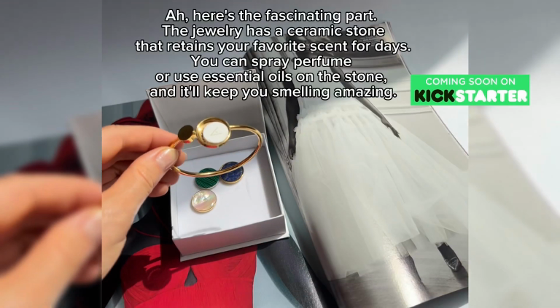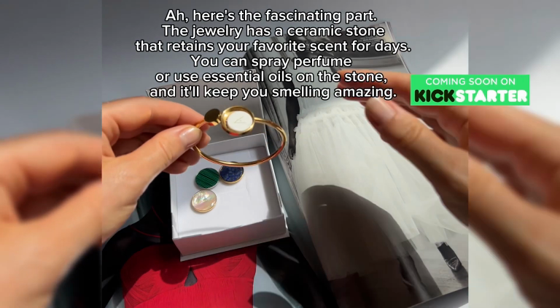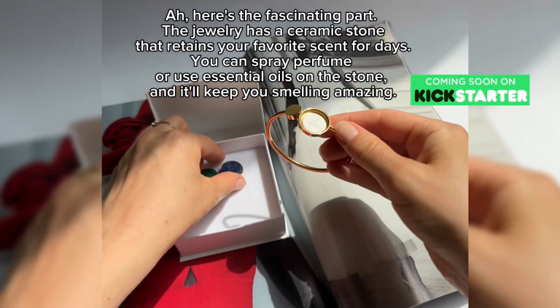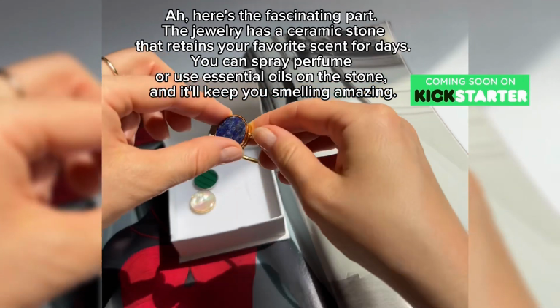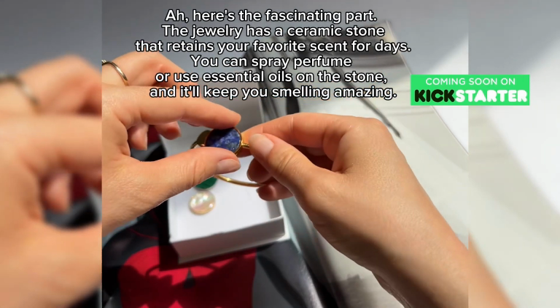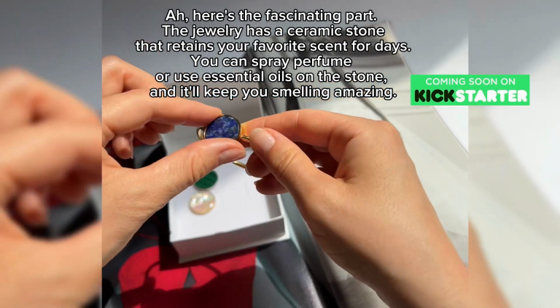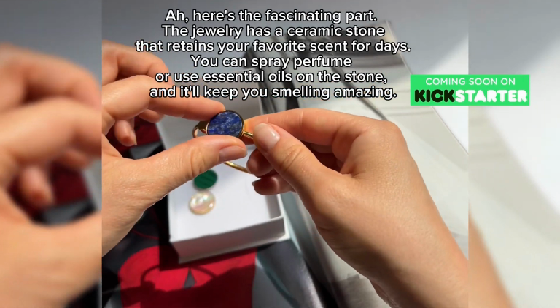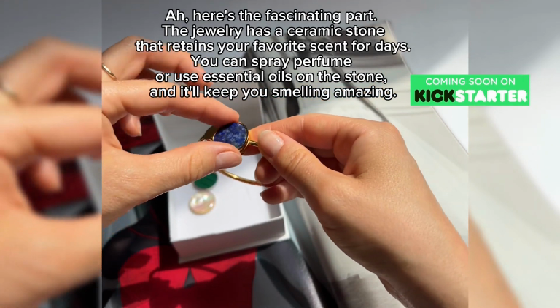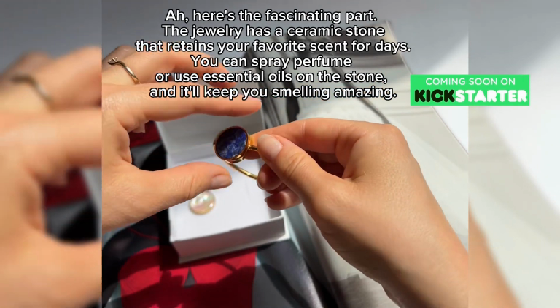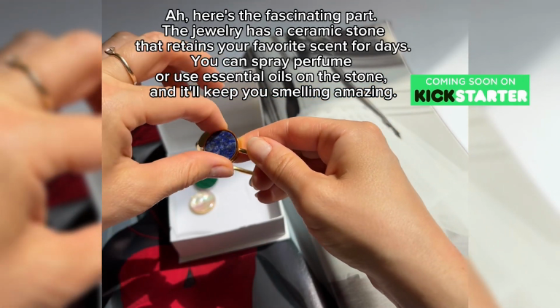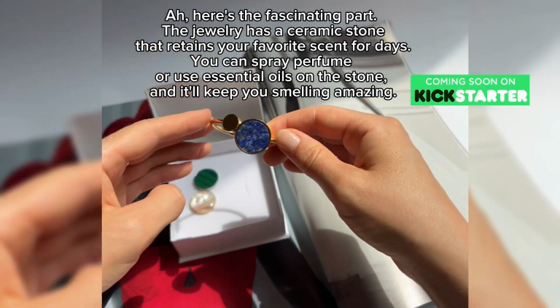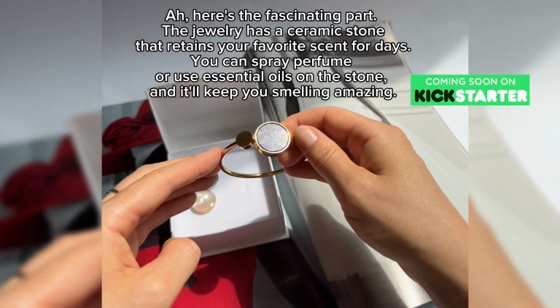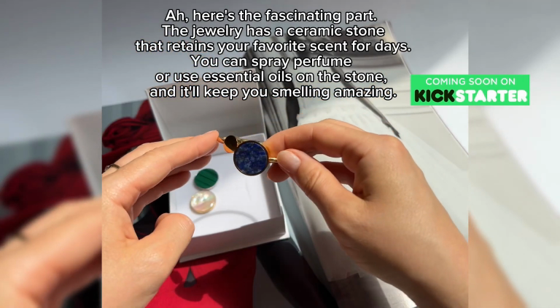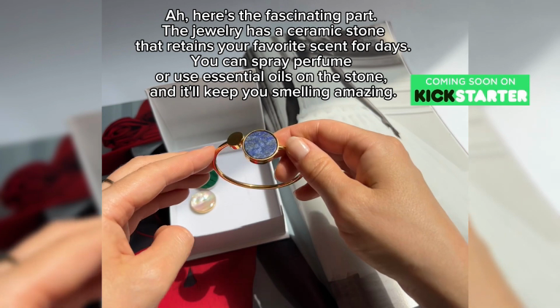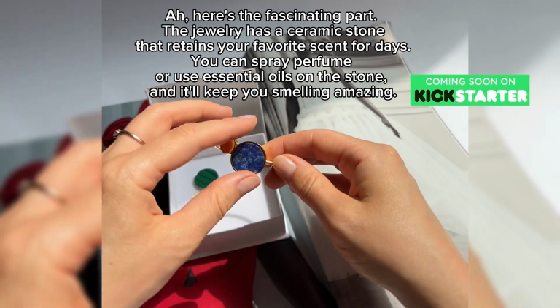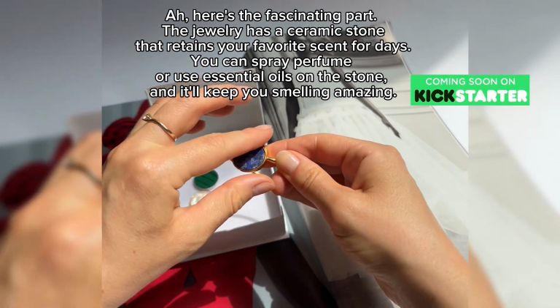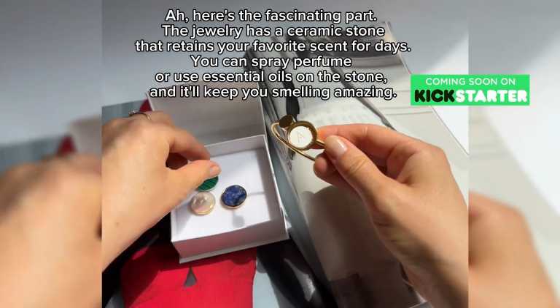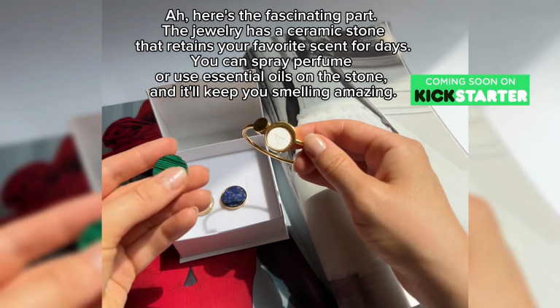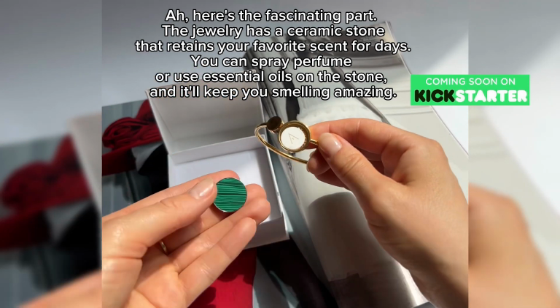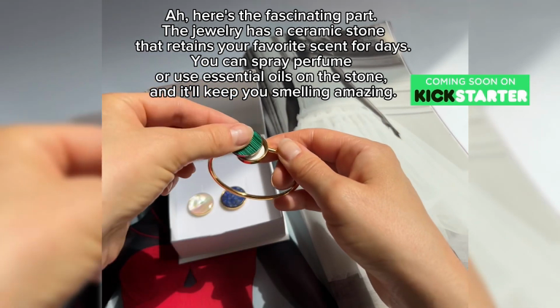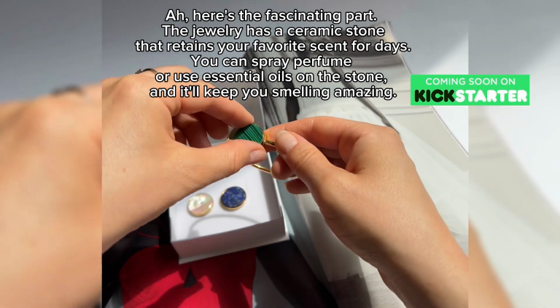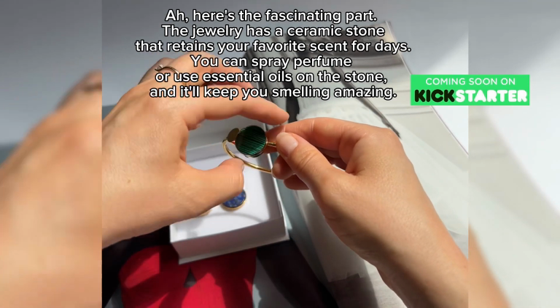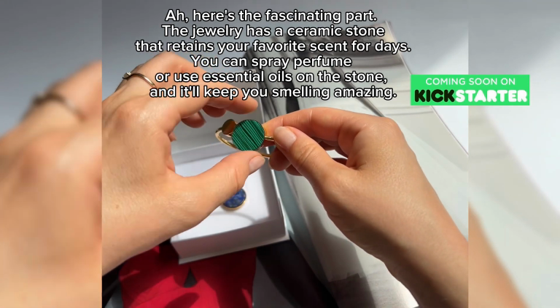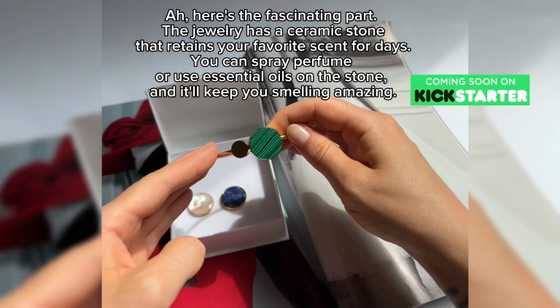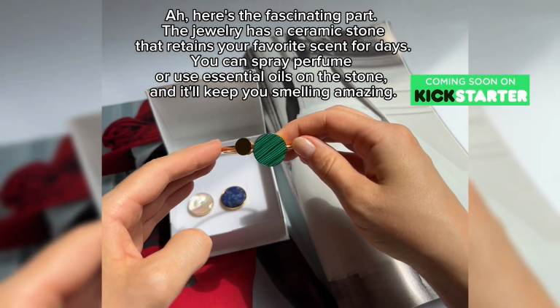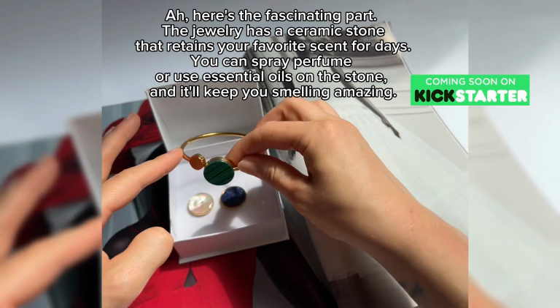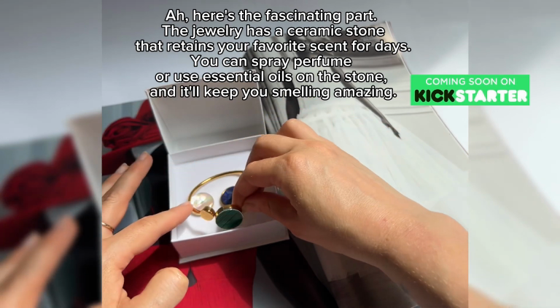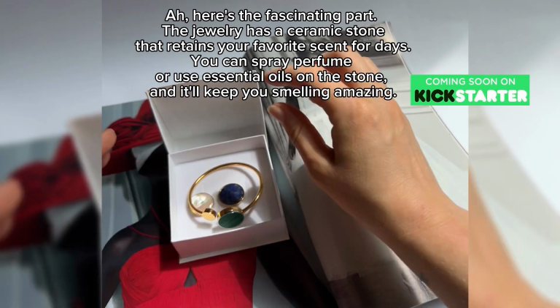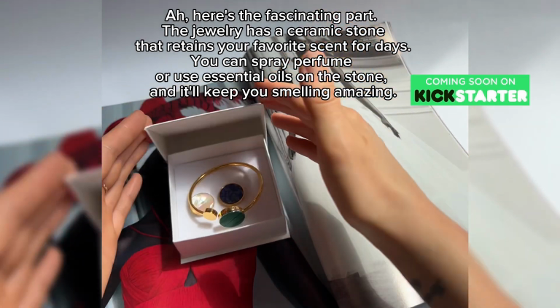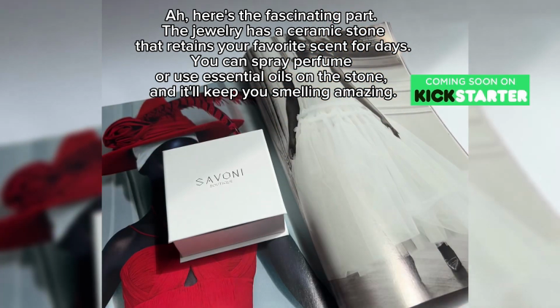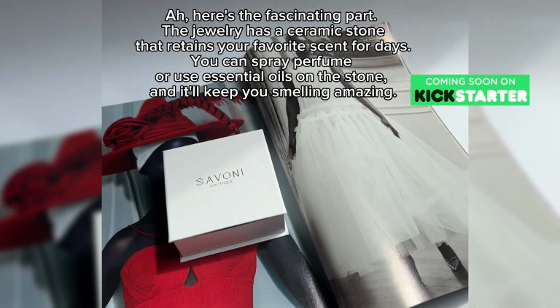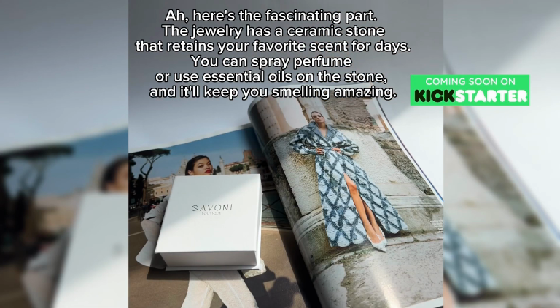Here's the fascinating part. The jewelry has a ceramic stone that retains your favorite scent for days. You can spray perfume or use essential oils on the stone and it'll keep you smelling amazing.